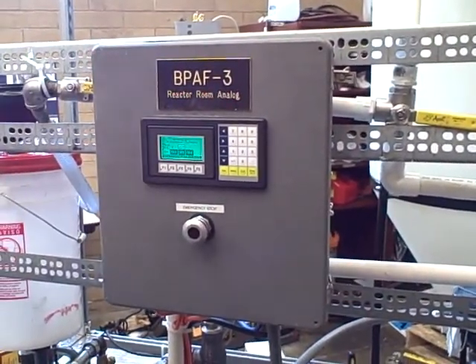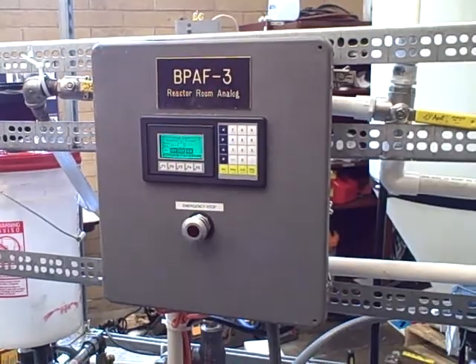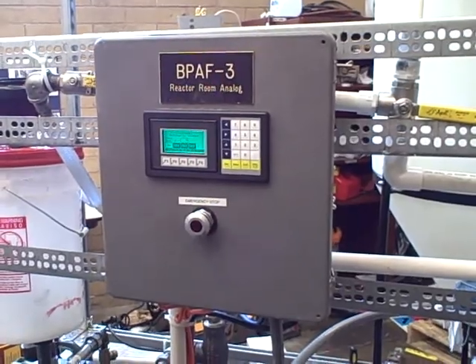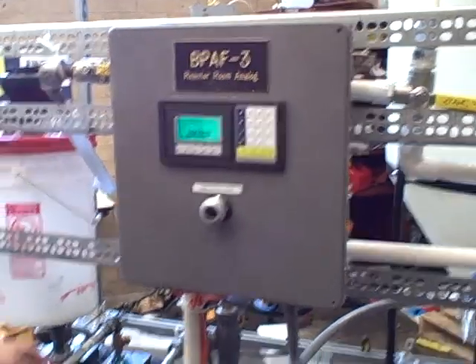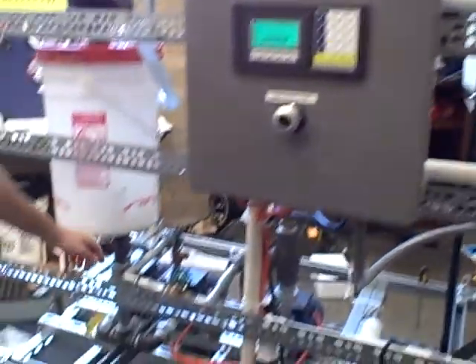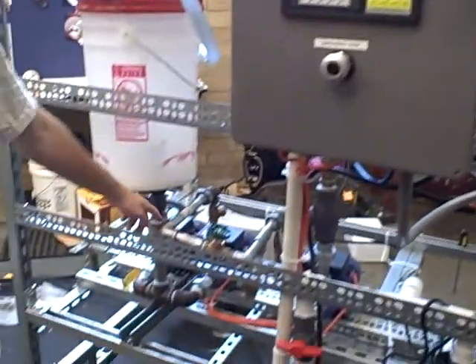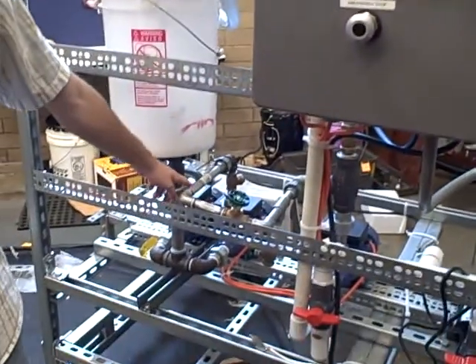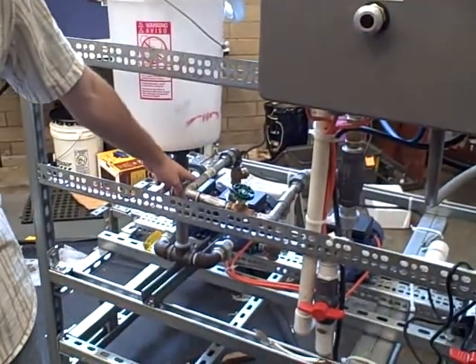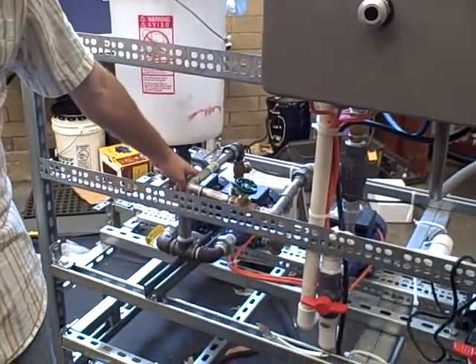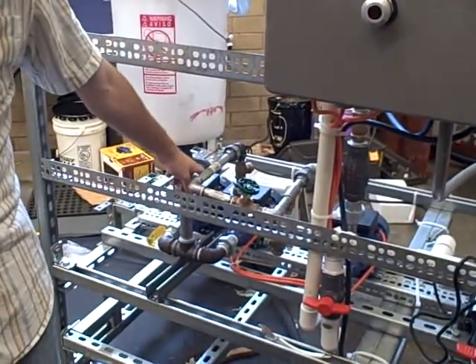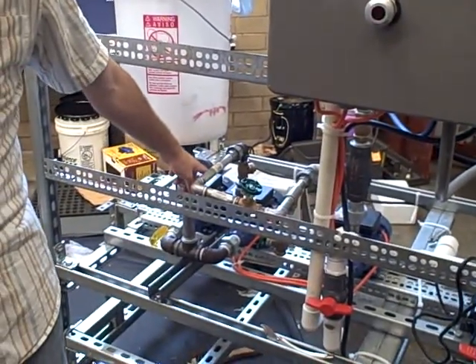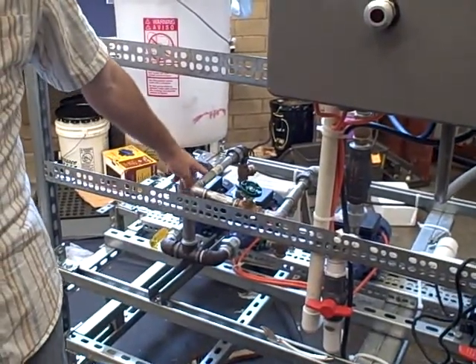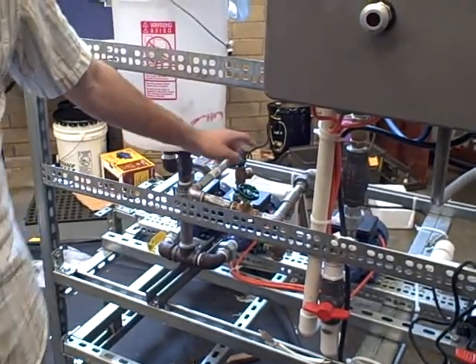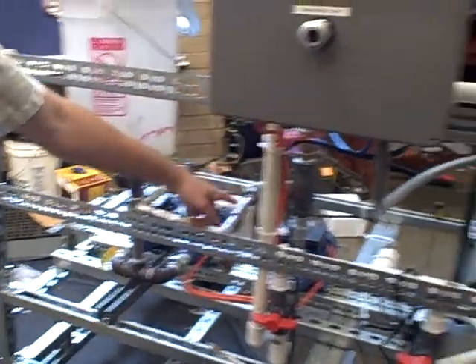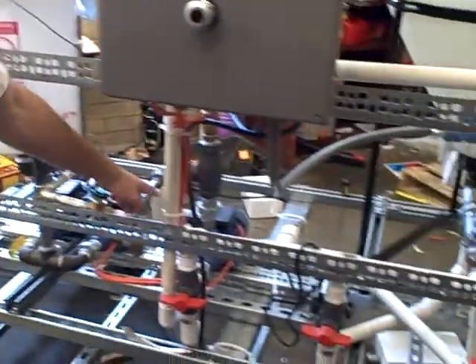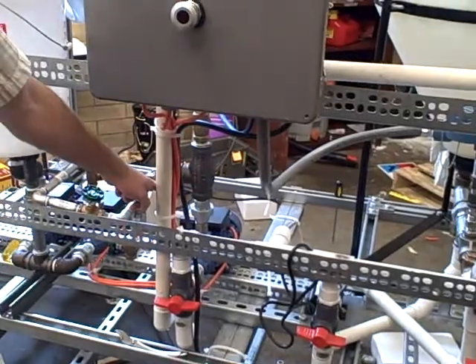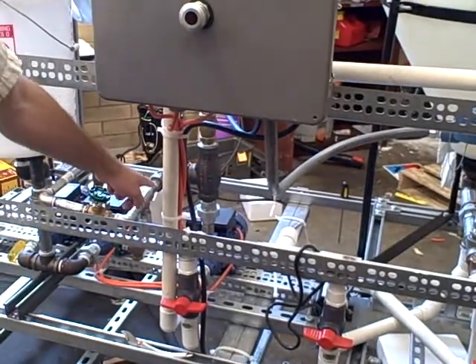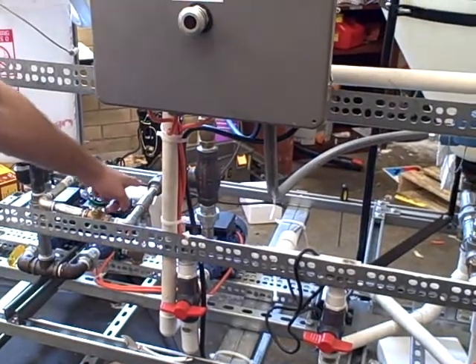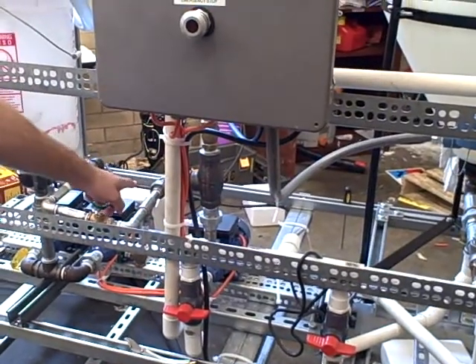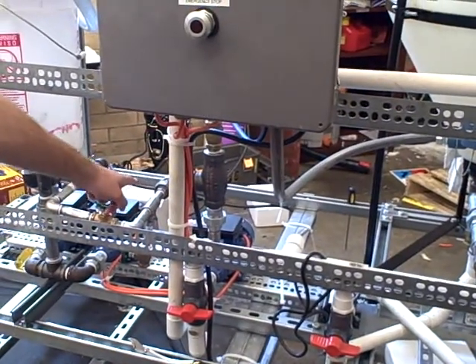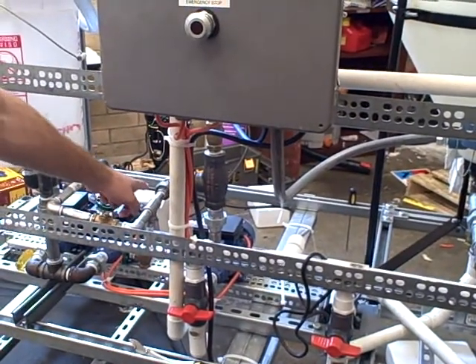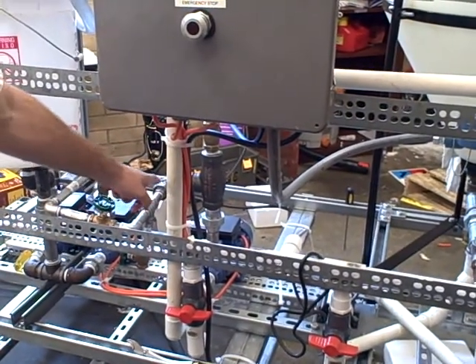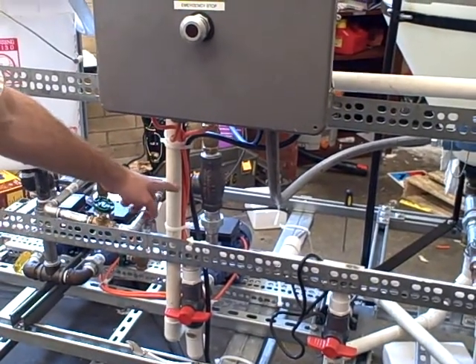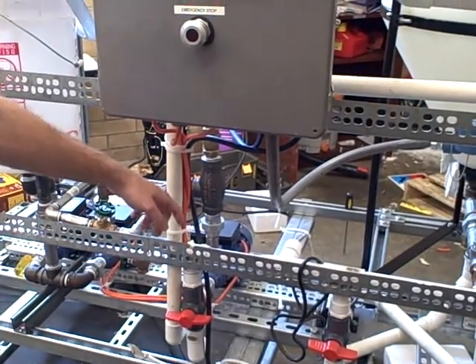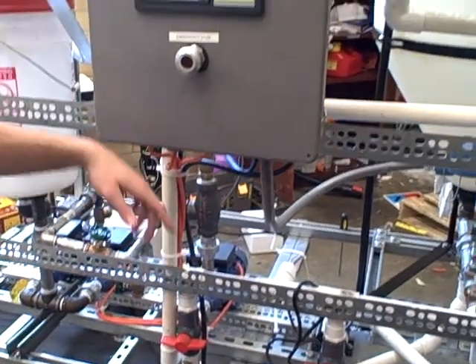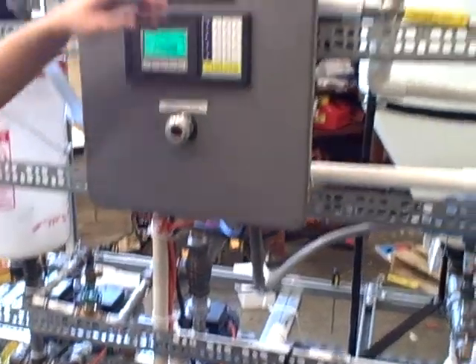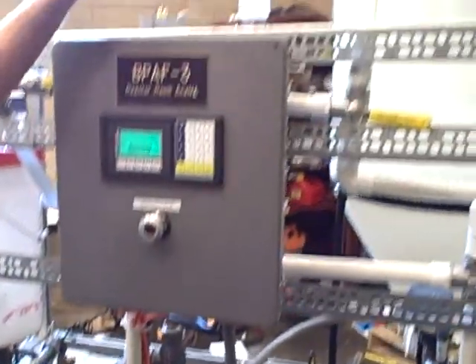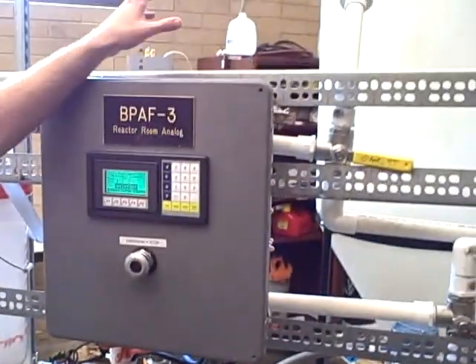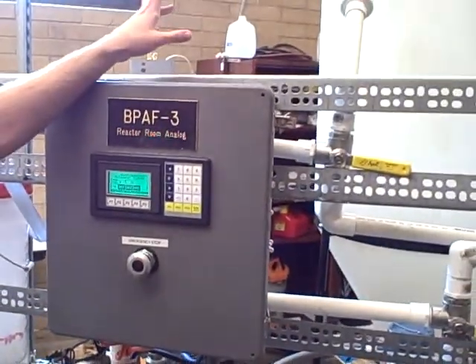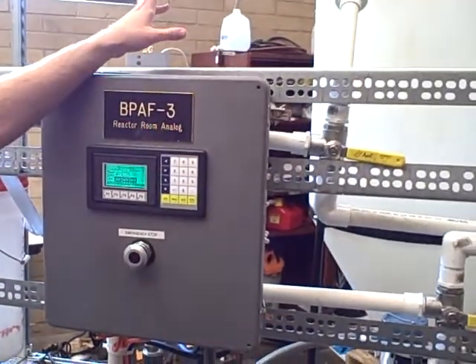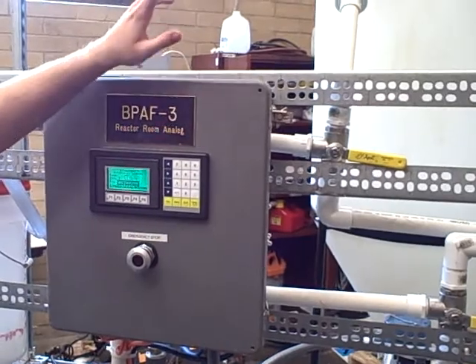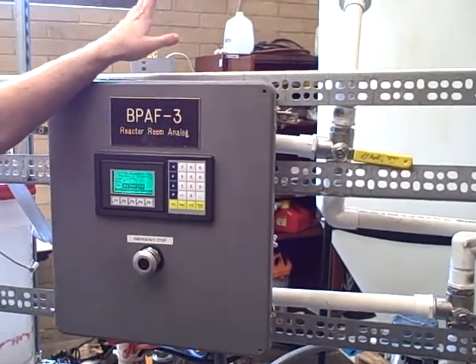At that point, the injector pump will shut off. The circulator pump will continue running for an additional 50 minutes, and that completes one cycle through the system.